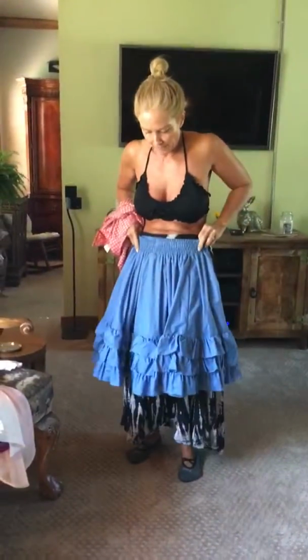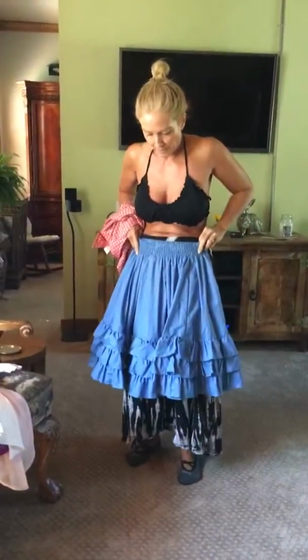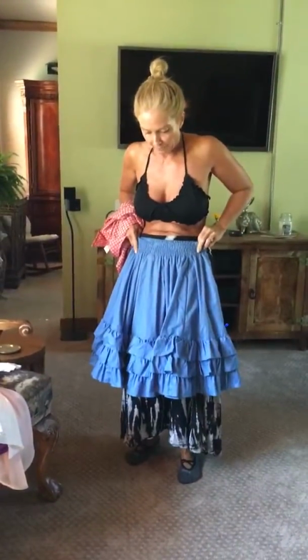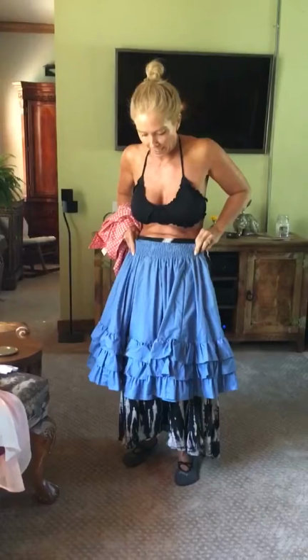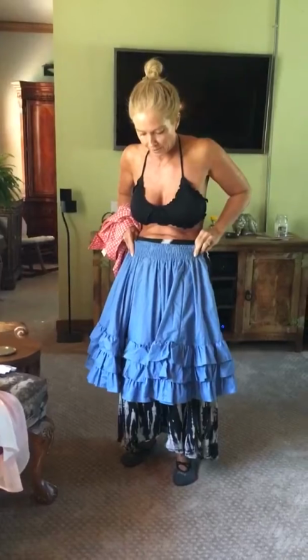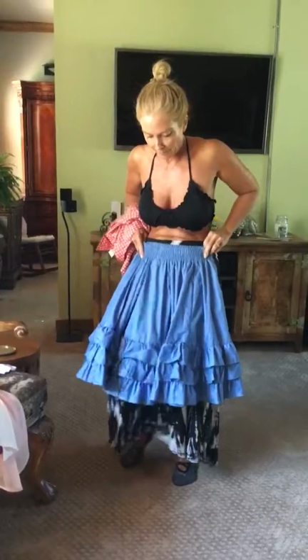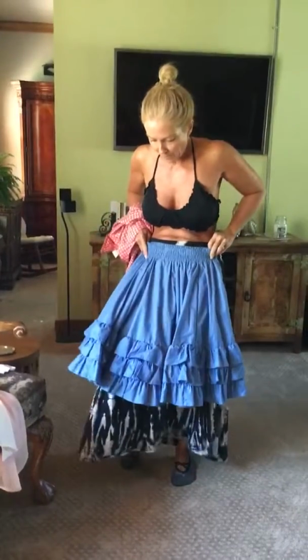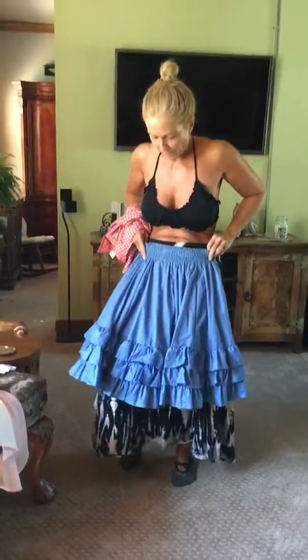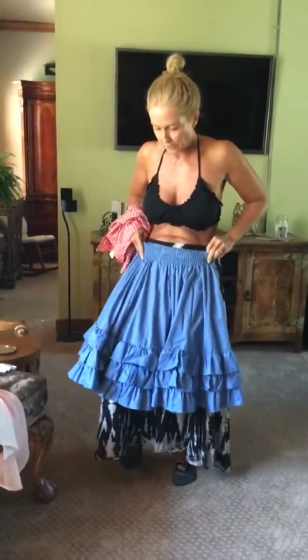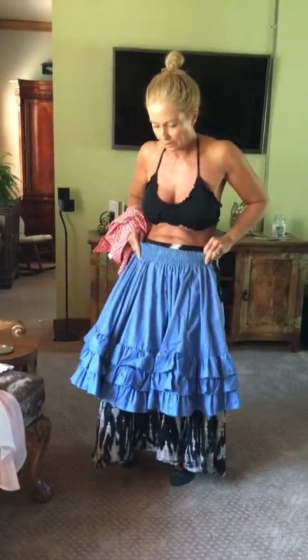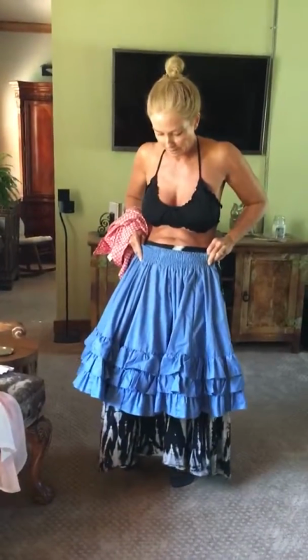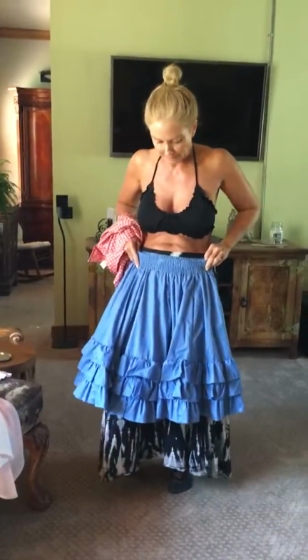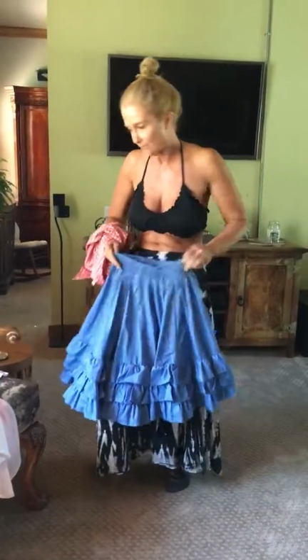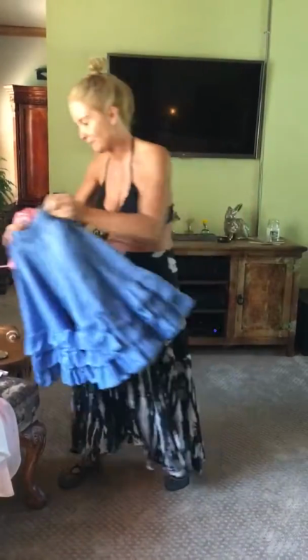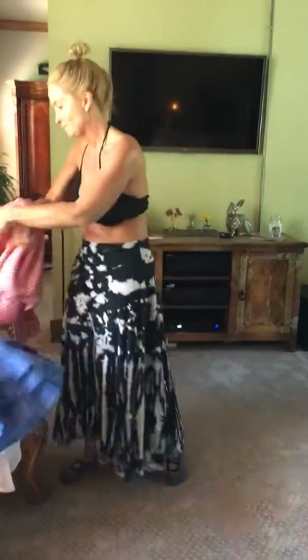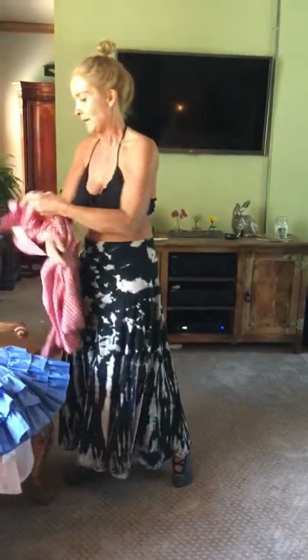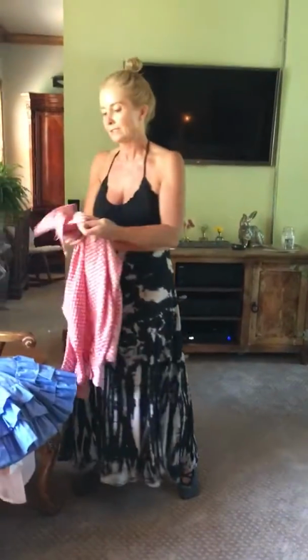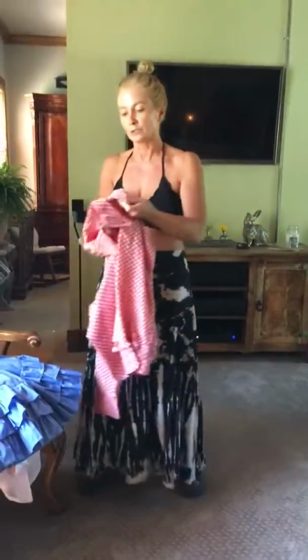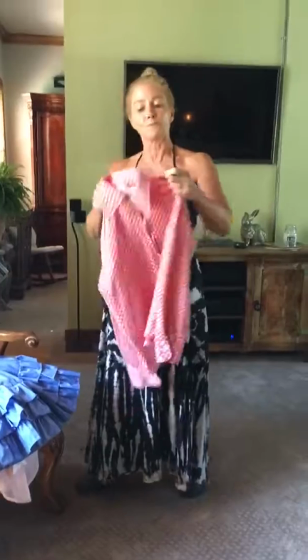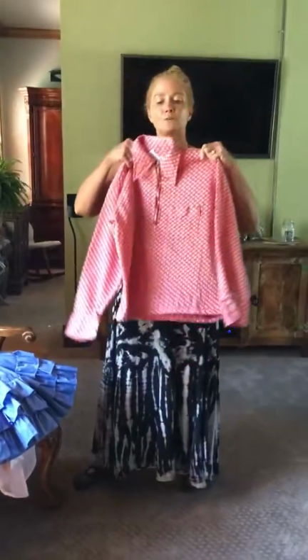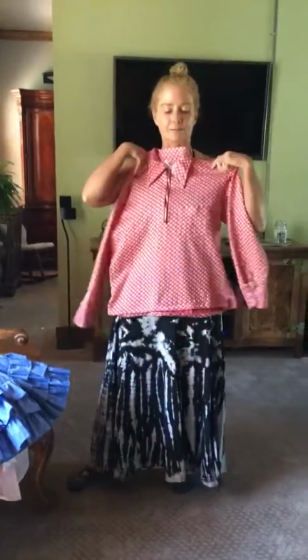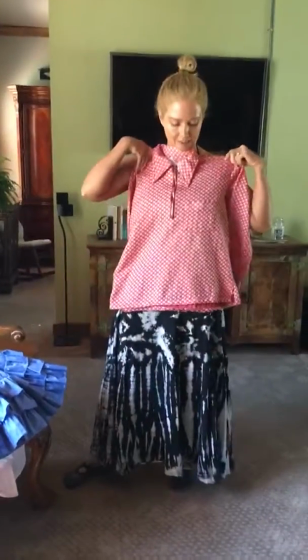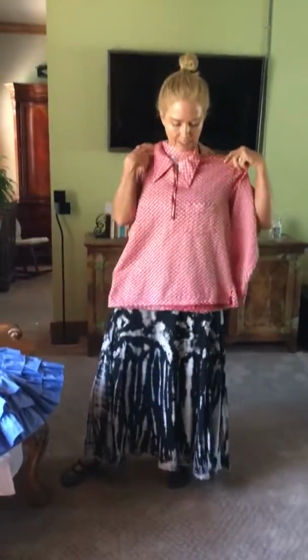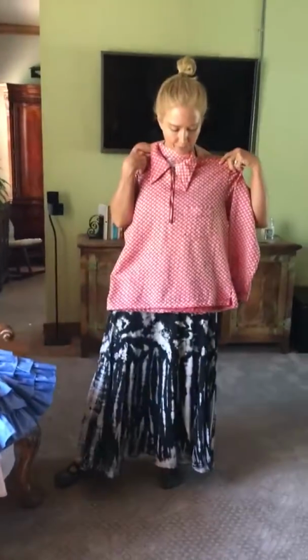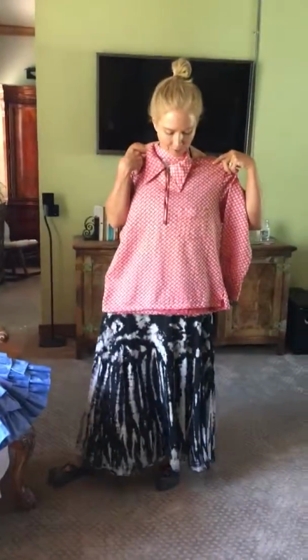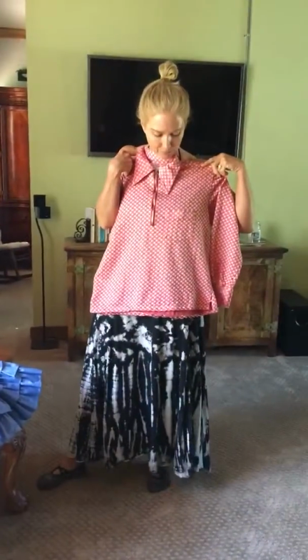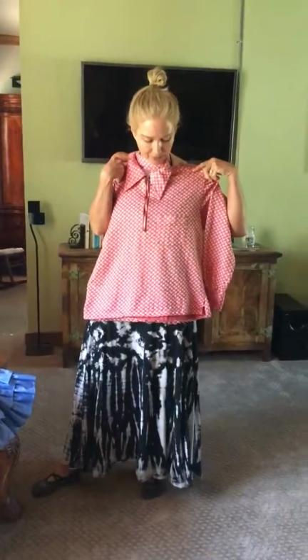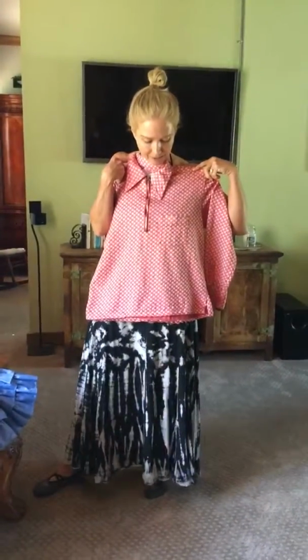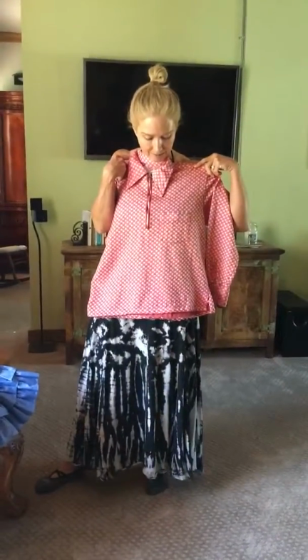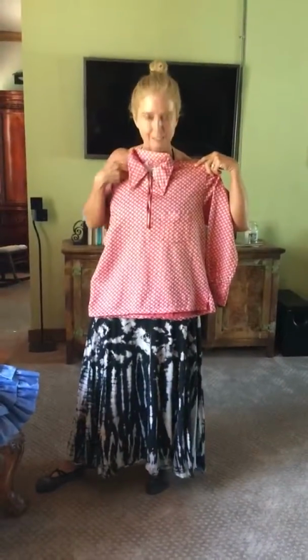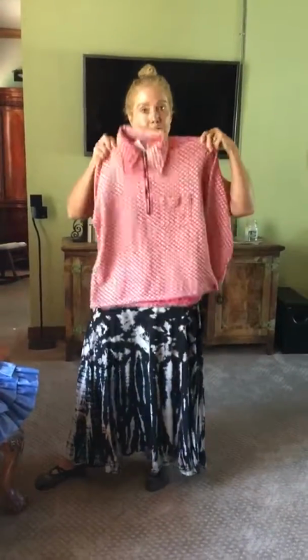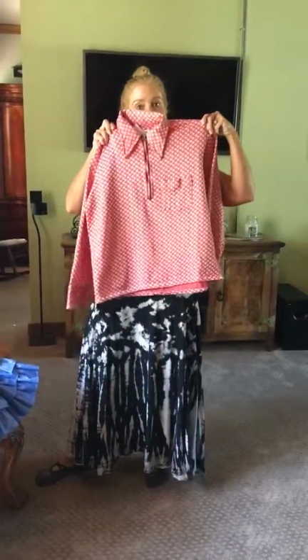This one I got for $4 and my dry cleaner is going to clean it up for me. And then this is a super vintage piece from the 70s that I haven't figured out what I'm doing with yet, but I think it's going to be really cute.